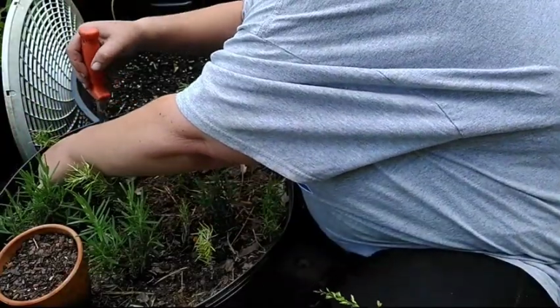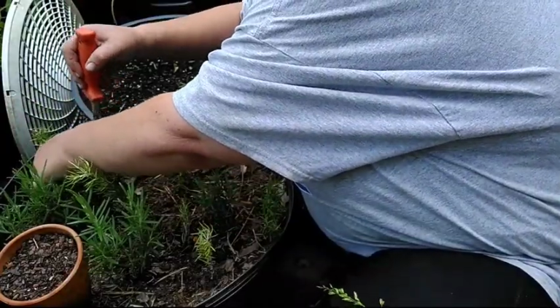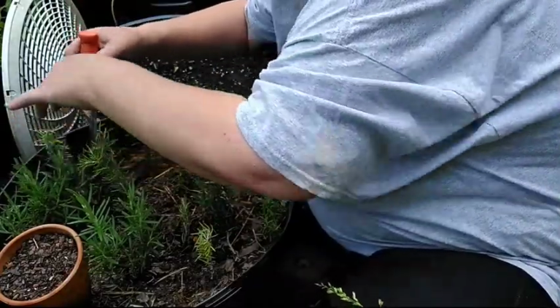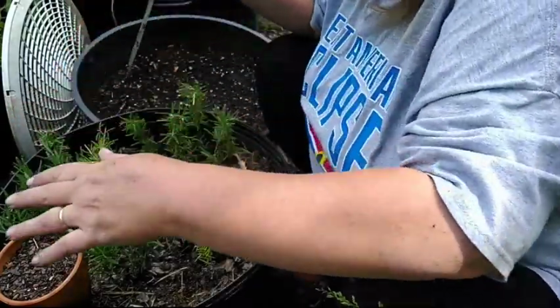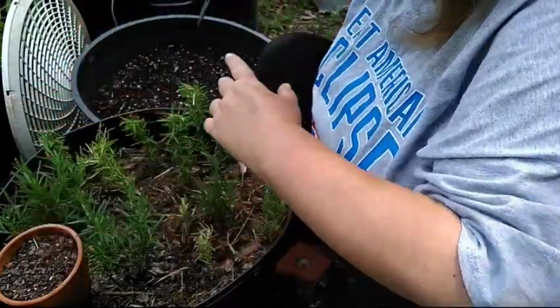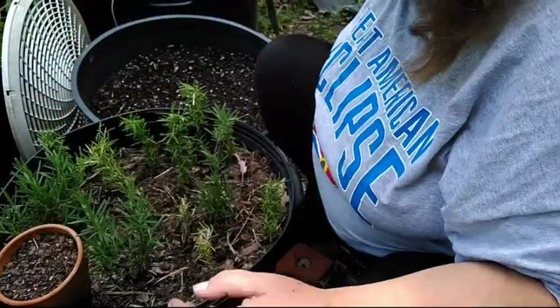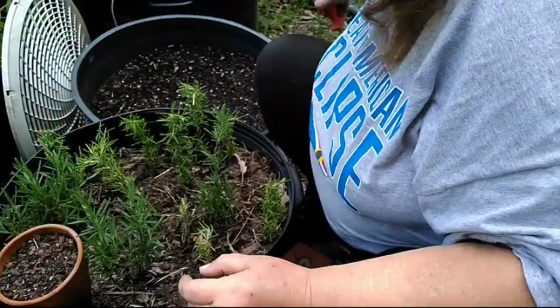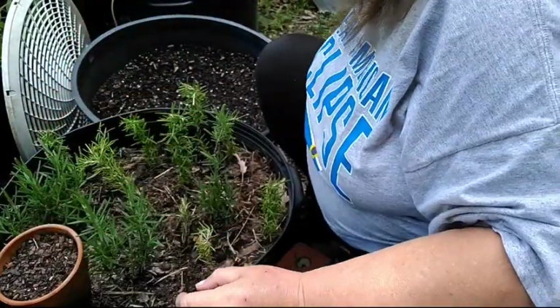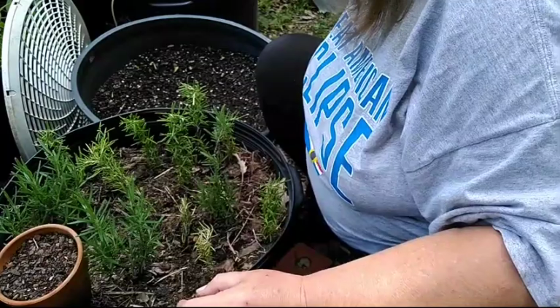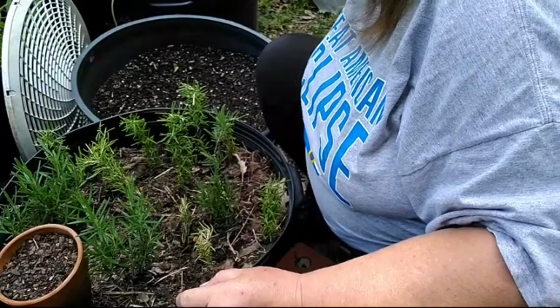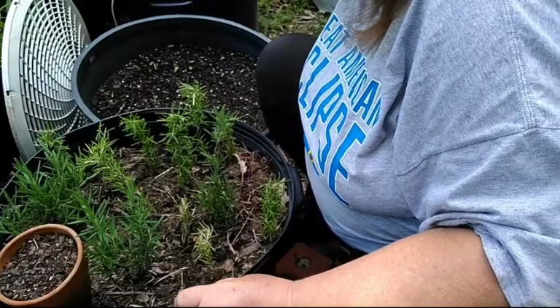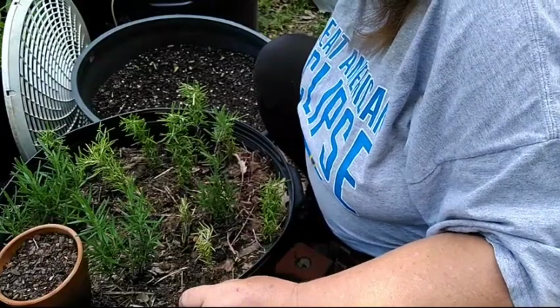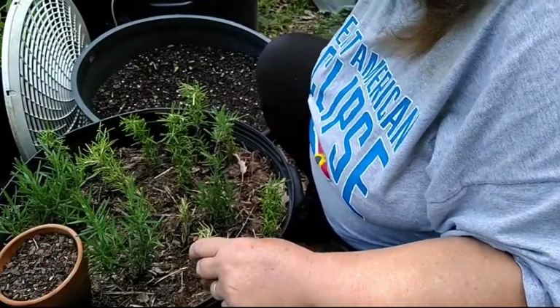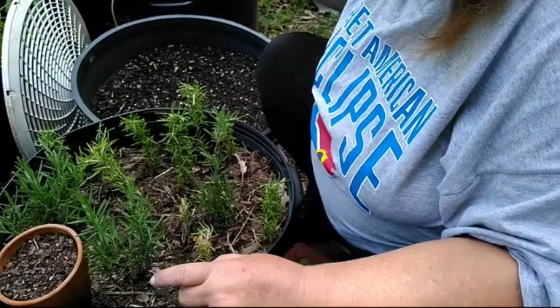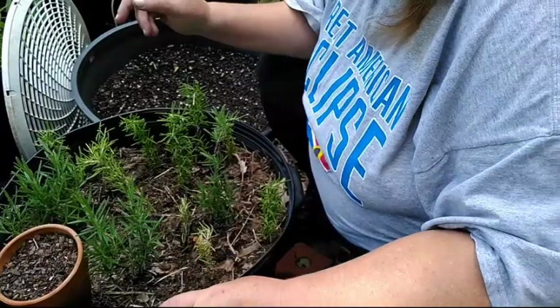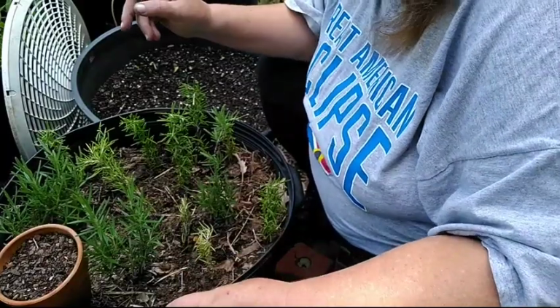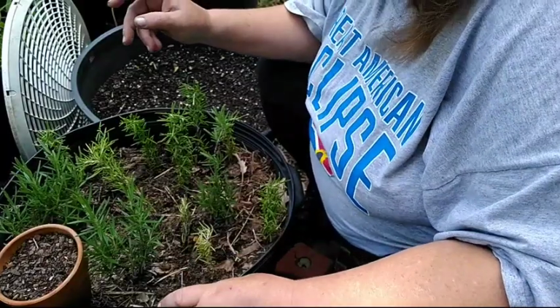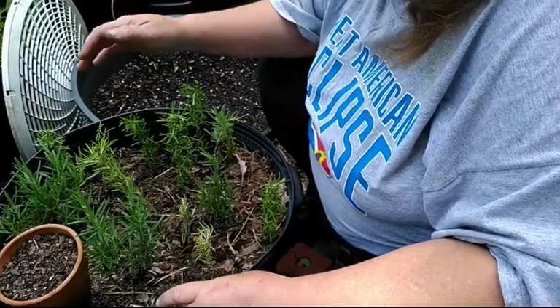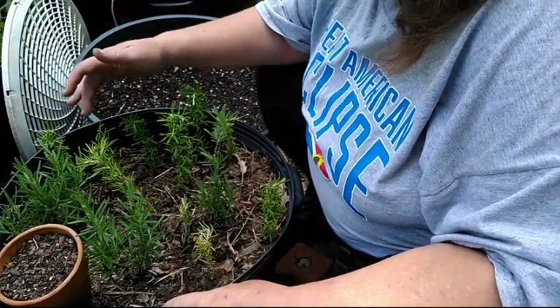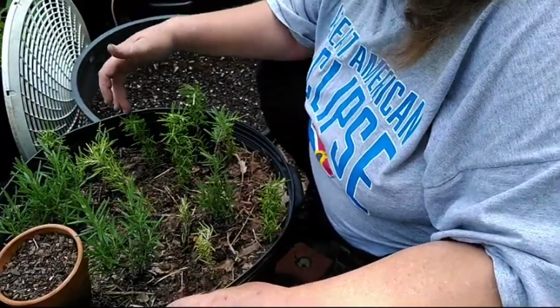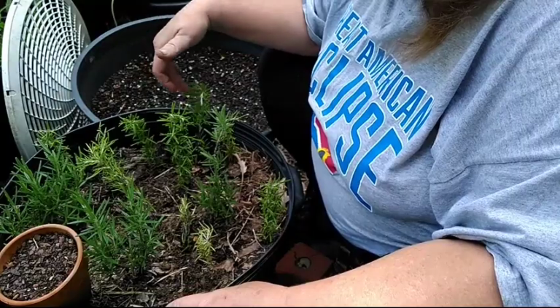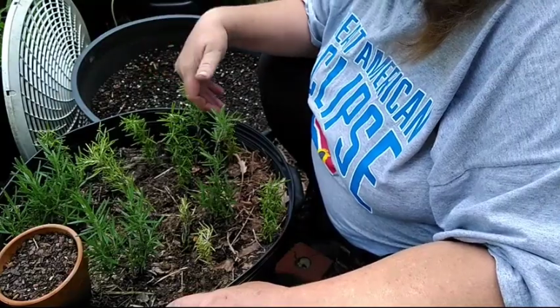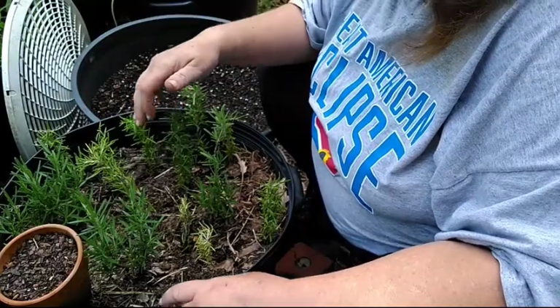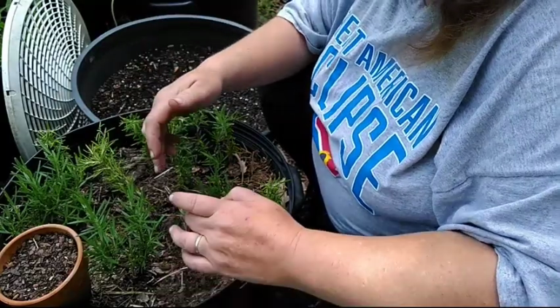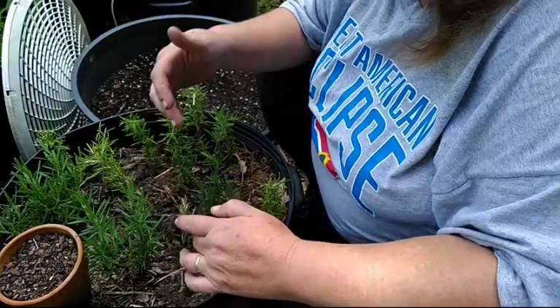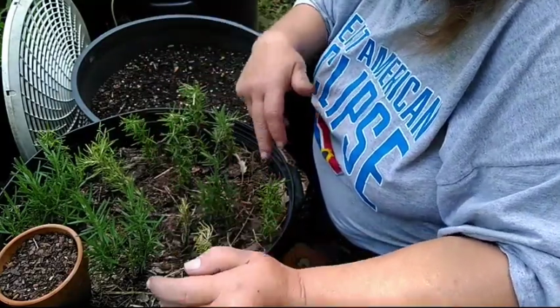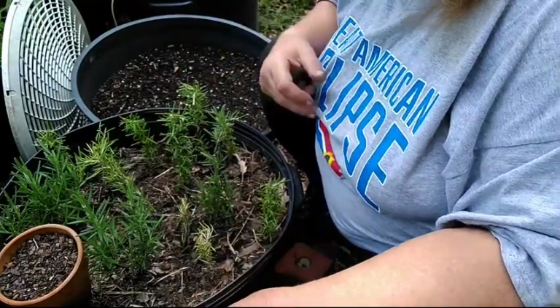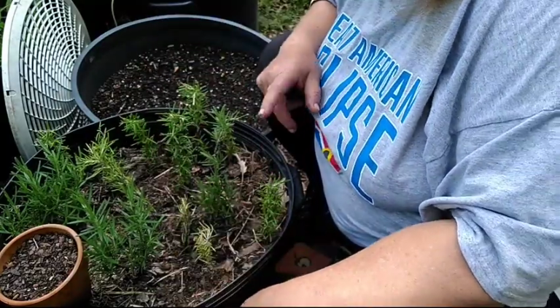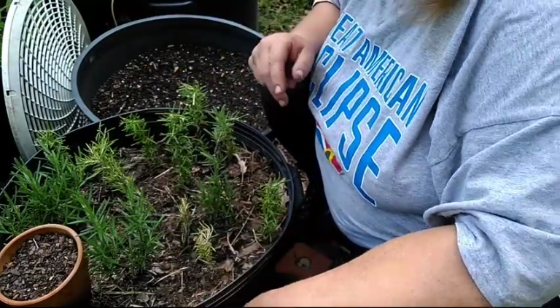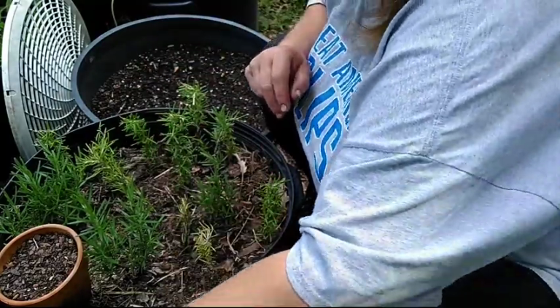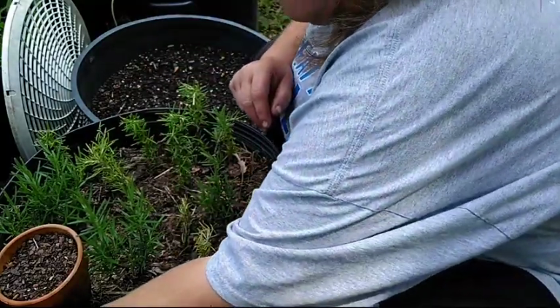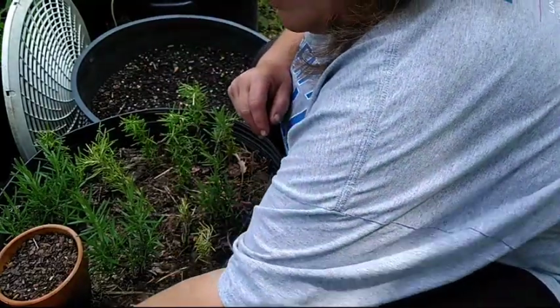Out of all those rosemary sprigs I have one, two, three, four, five, six, seven, eight, nine, ten potential rosemary plants.